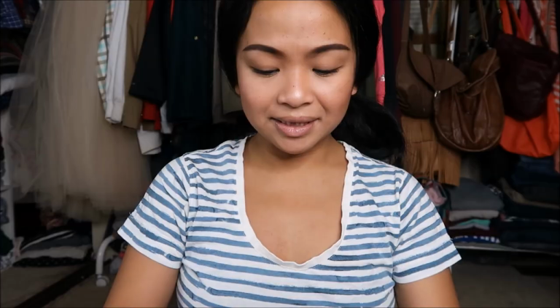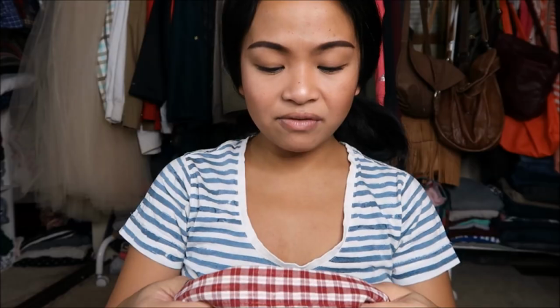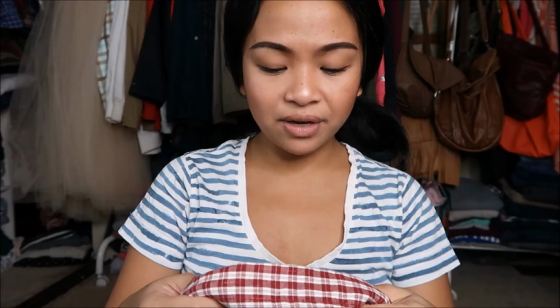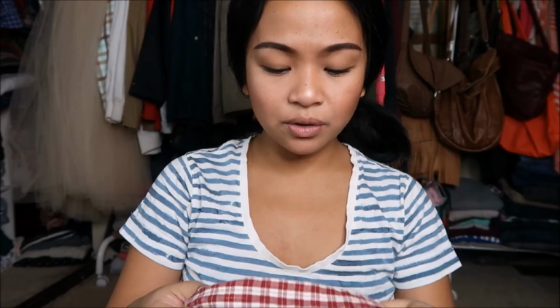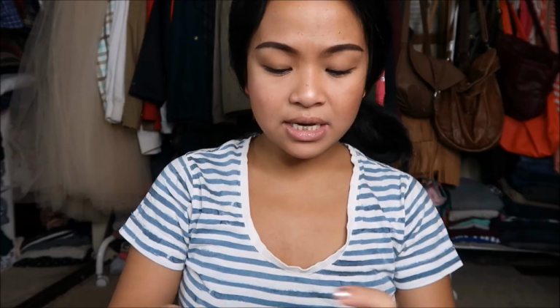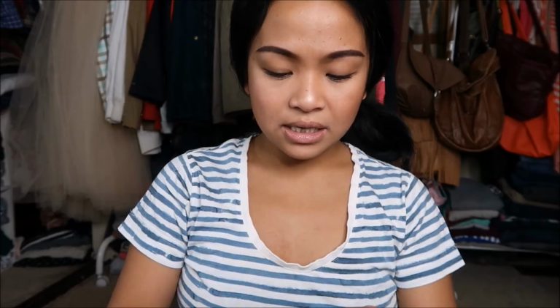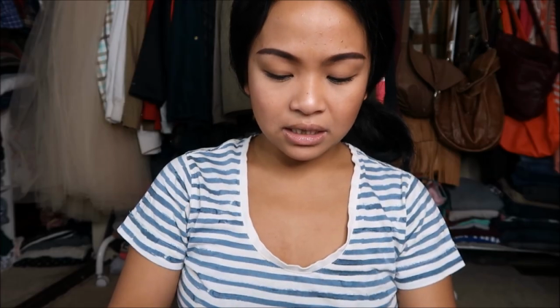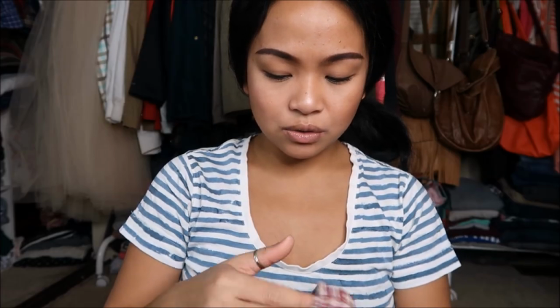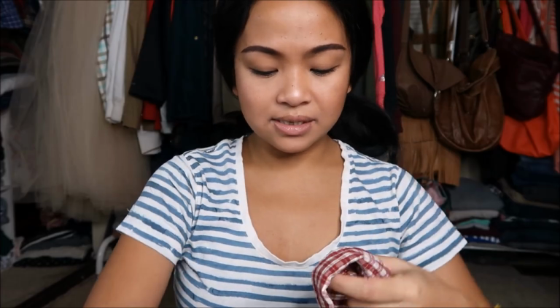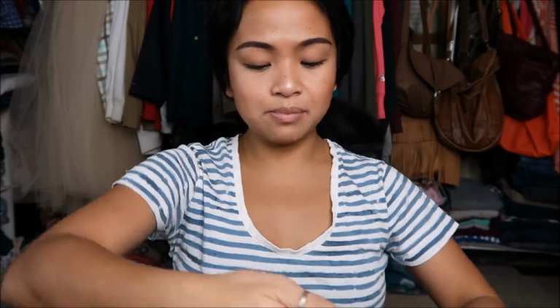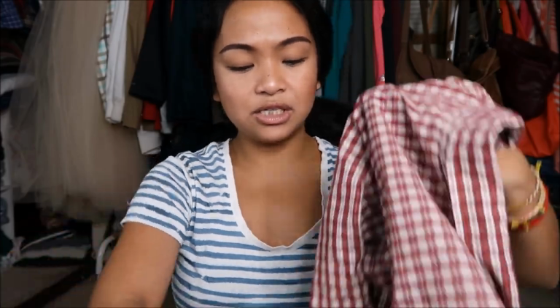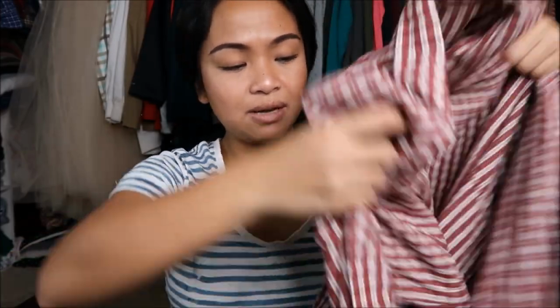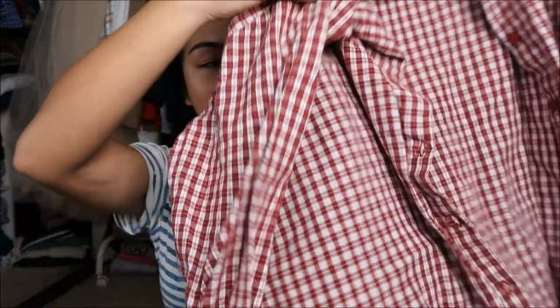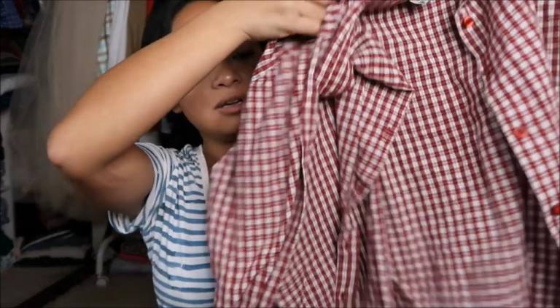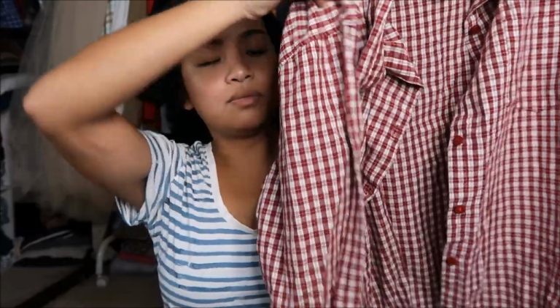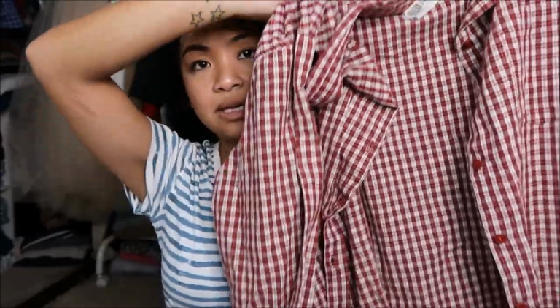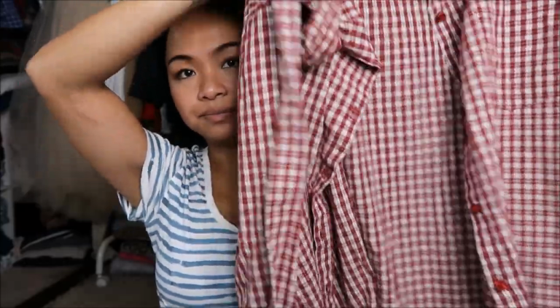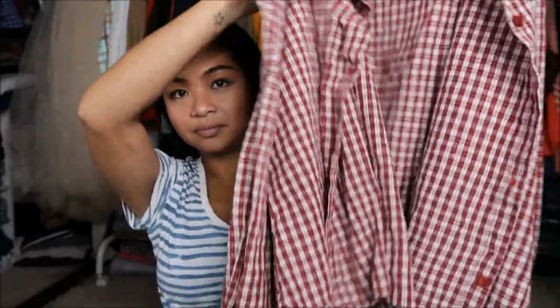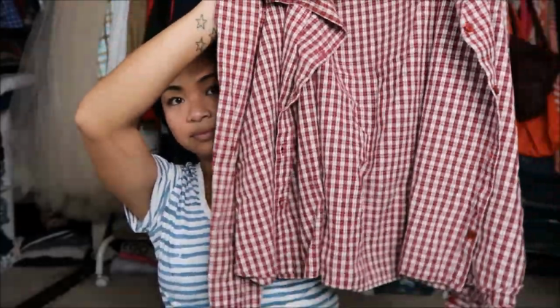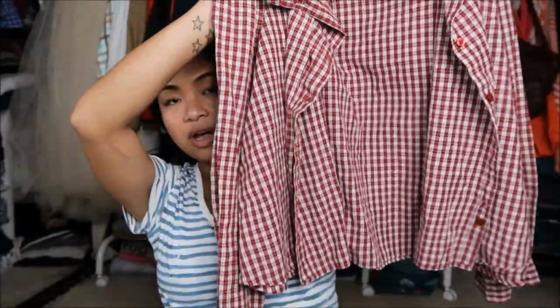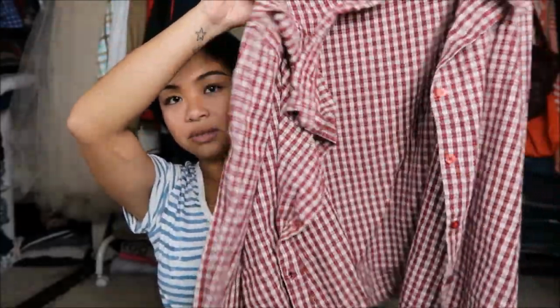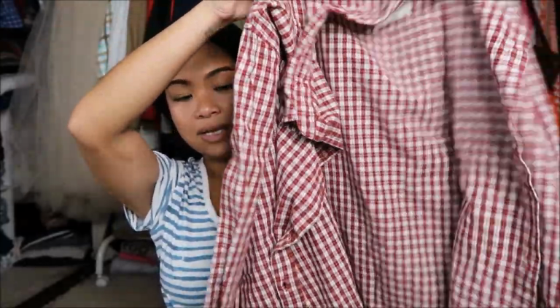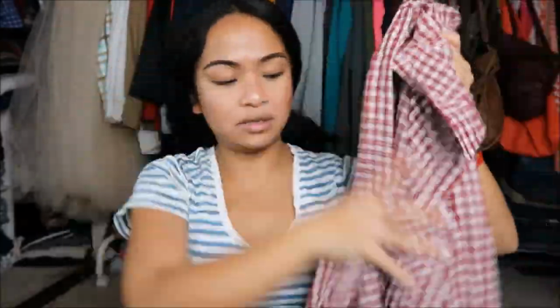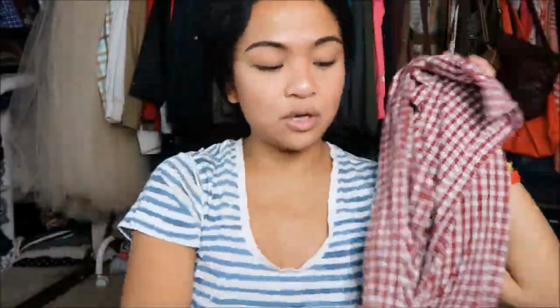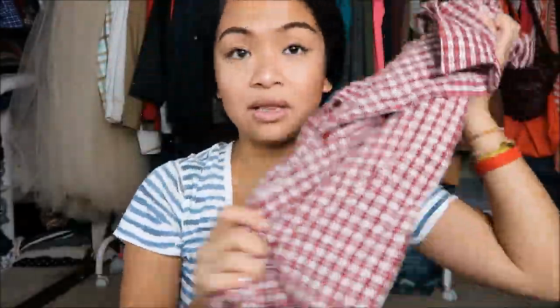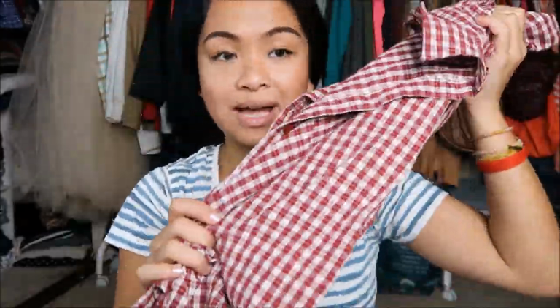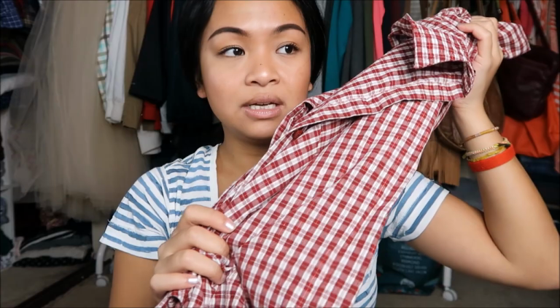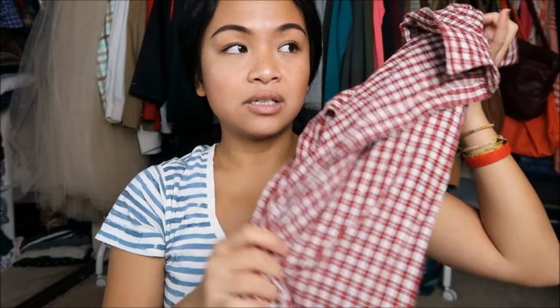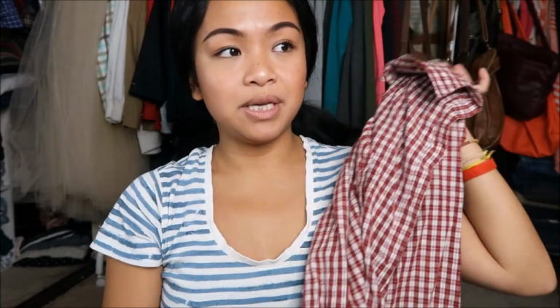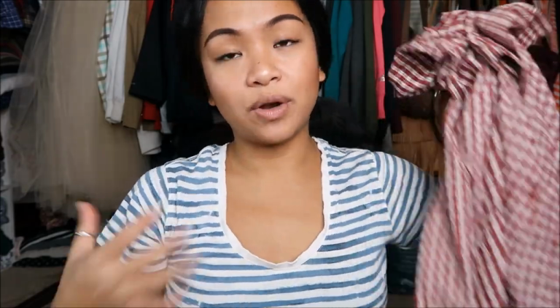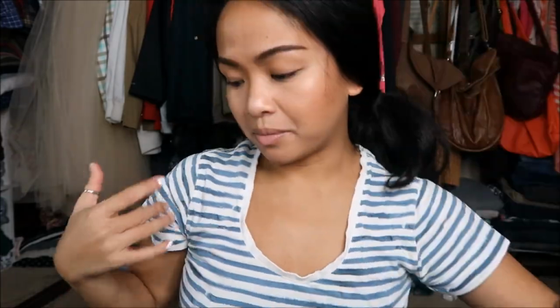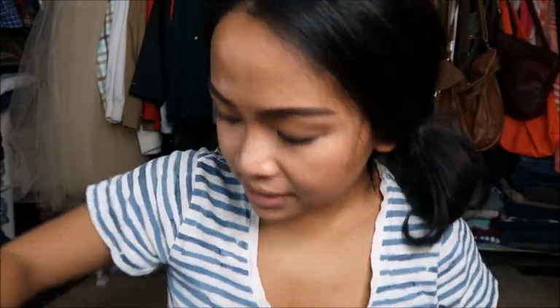The next thing I have is by Faded Glory — I don't know what the size is — but it's just a plaid red top. And you guys know I love plaid tops because I can wear them around my waist.